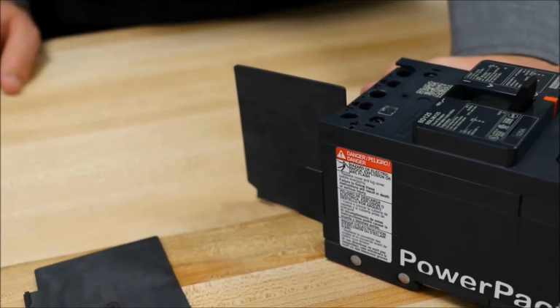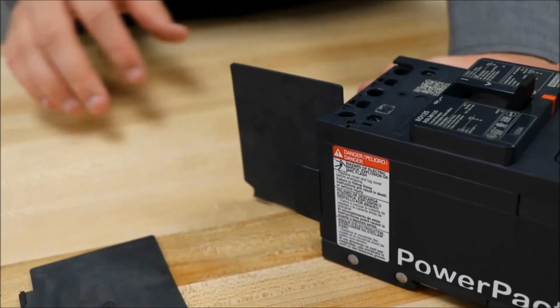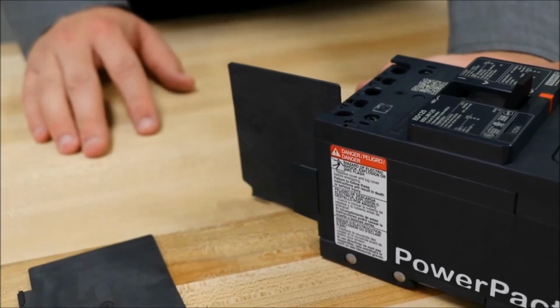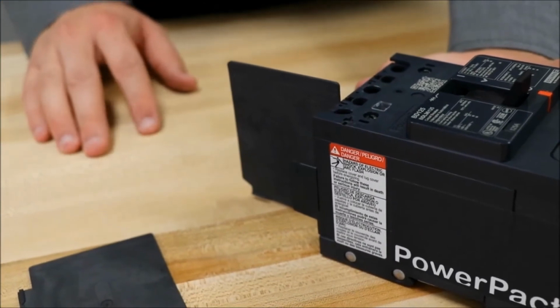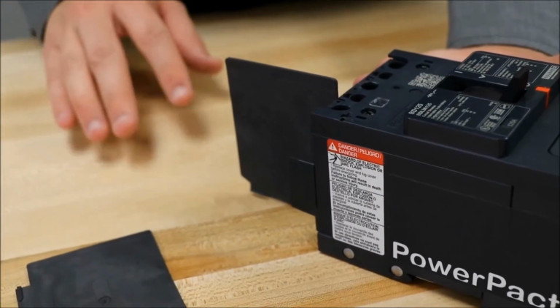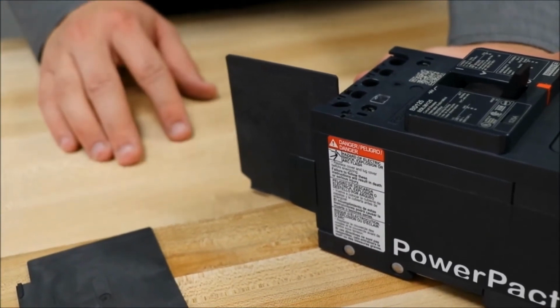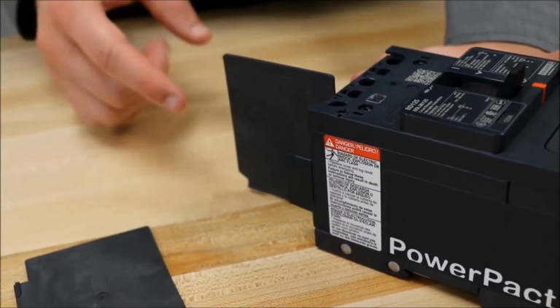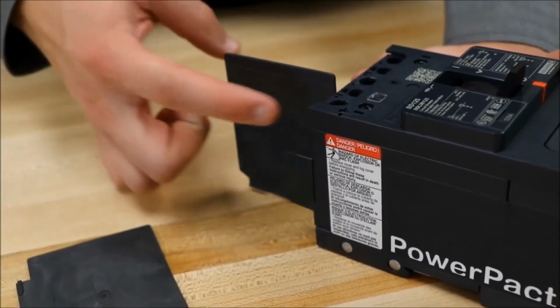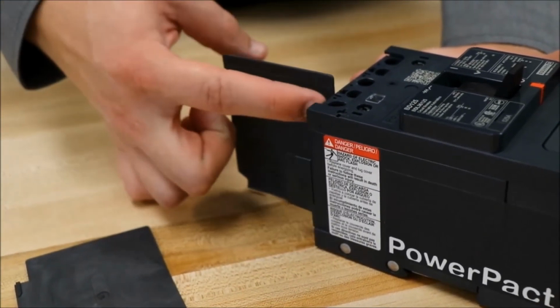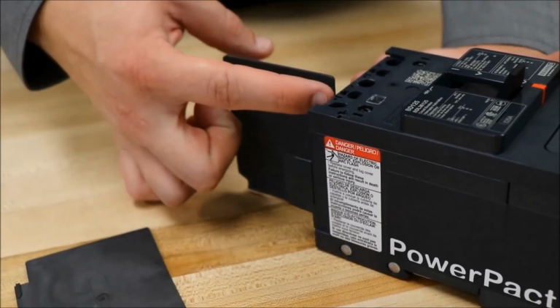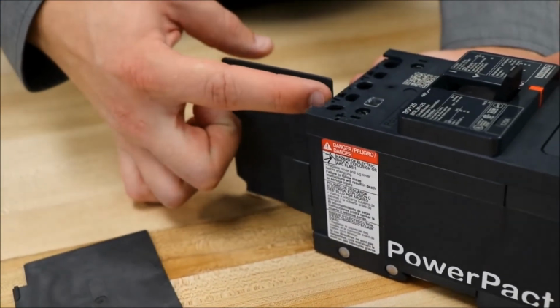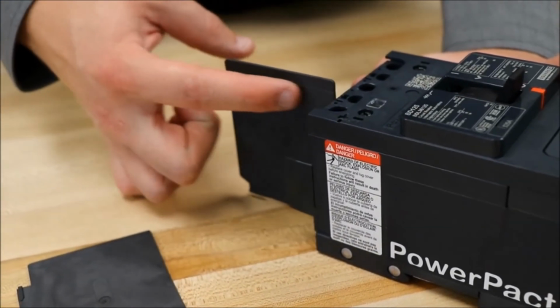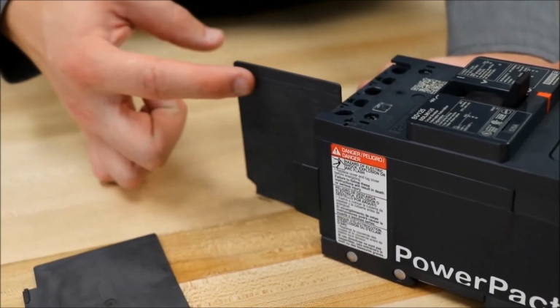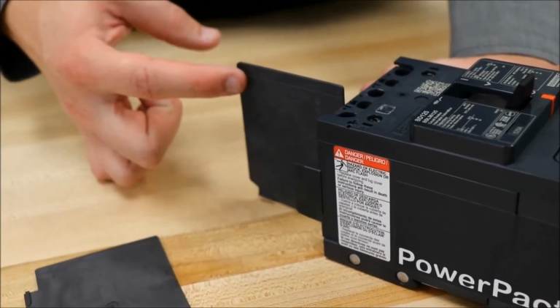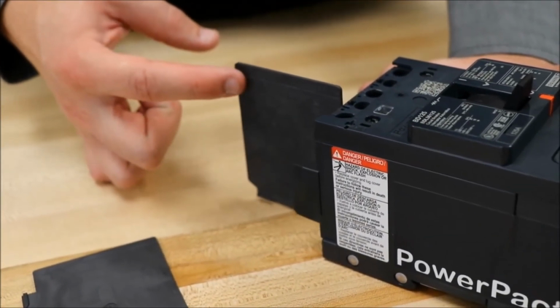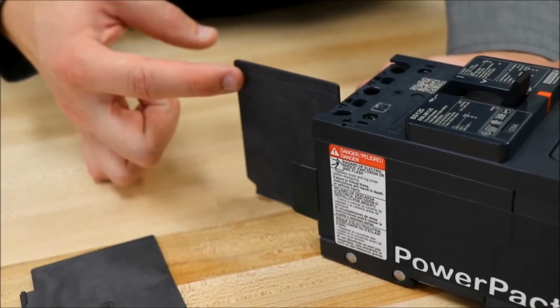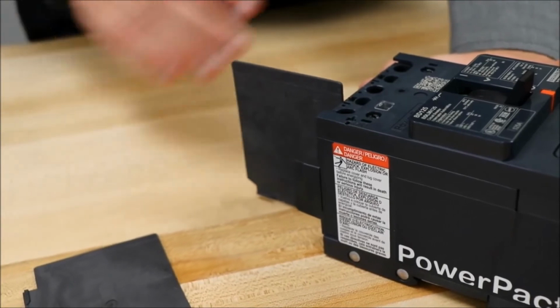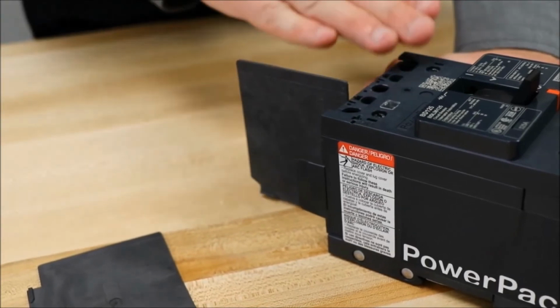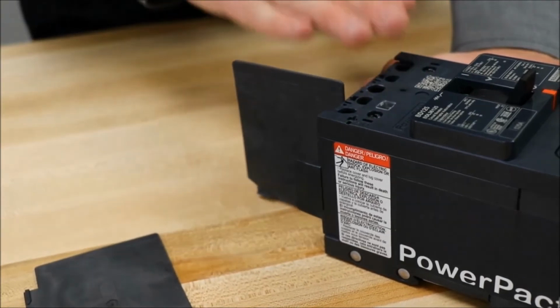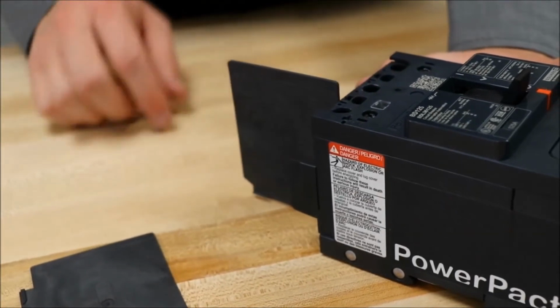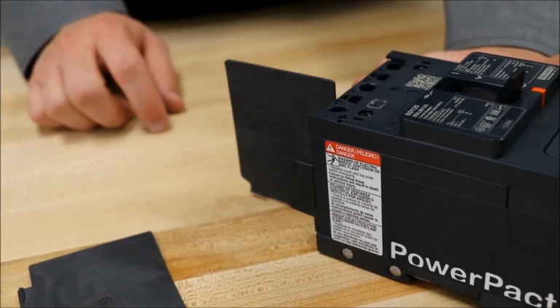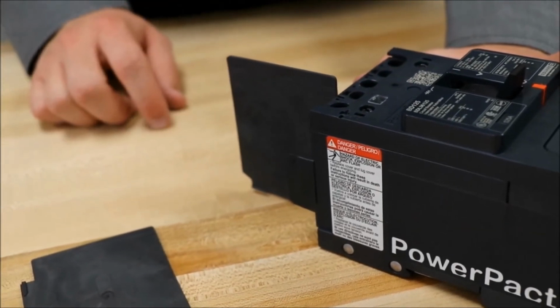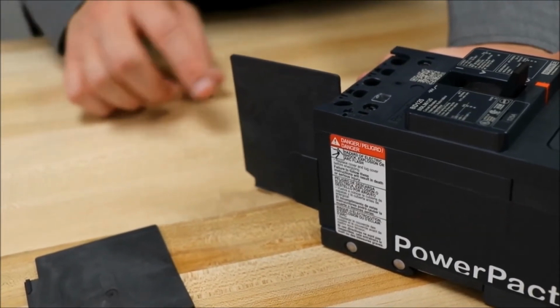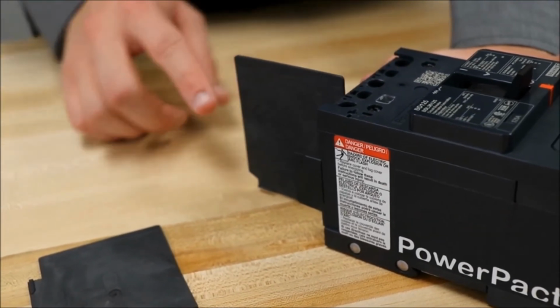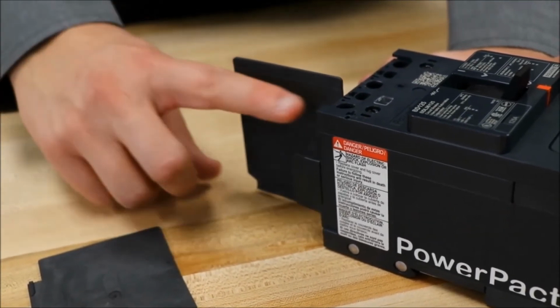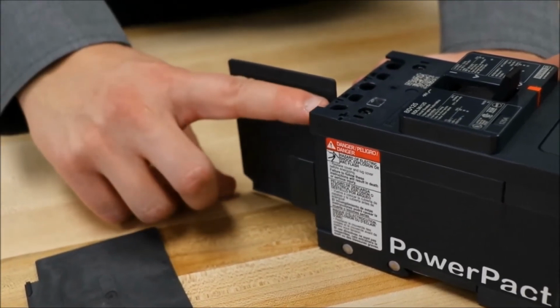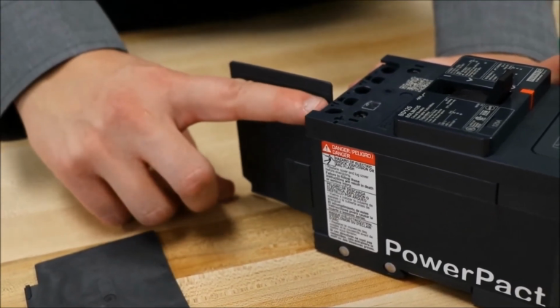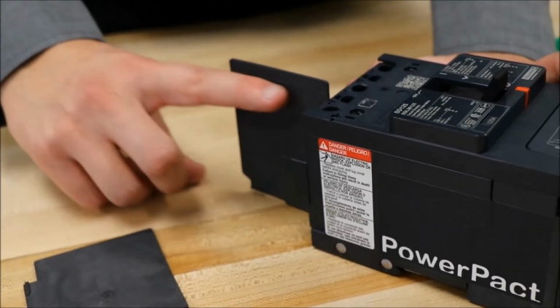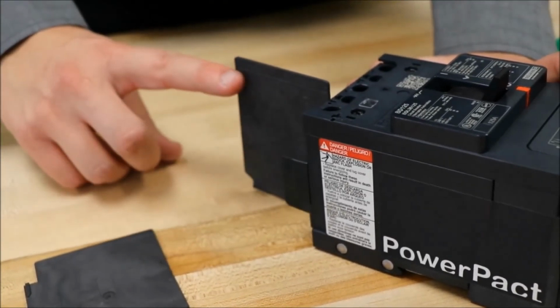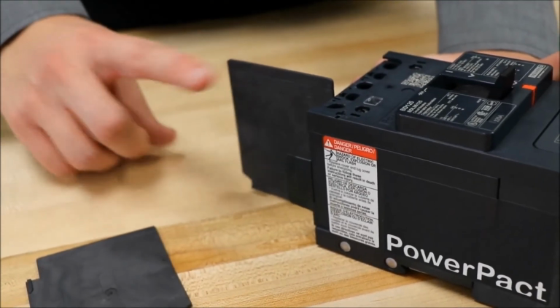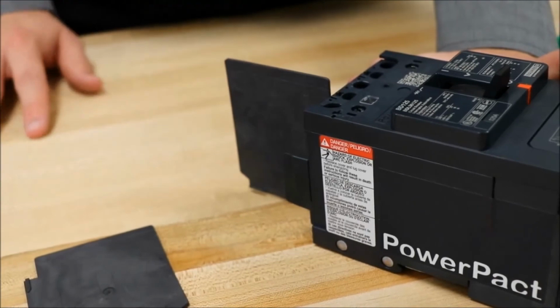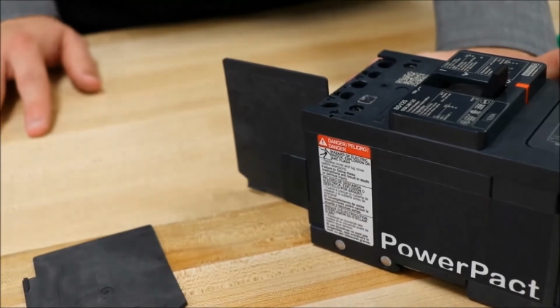When installed in this orientation, there might be some leftover material sticking out from the front of the breaker. In this case, we have provided a scribe line that you can cut along.